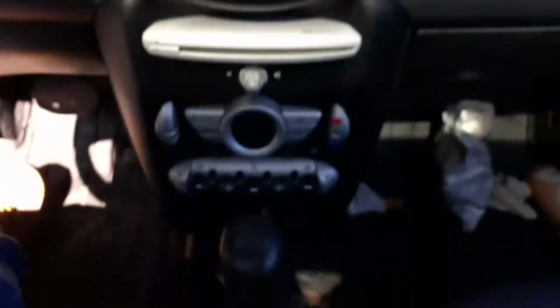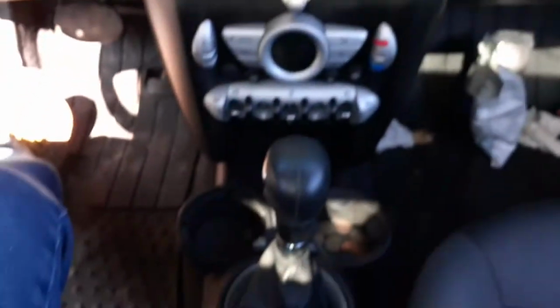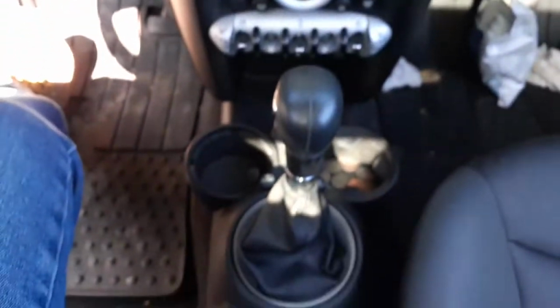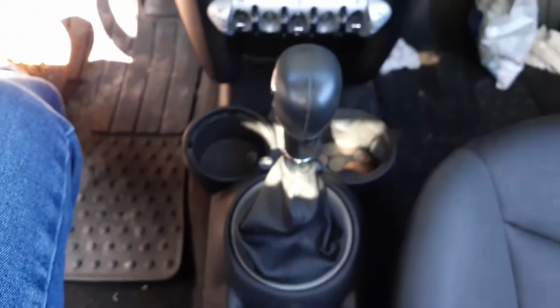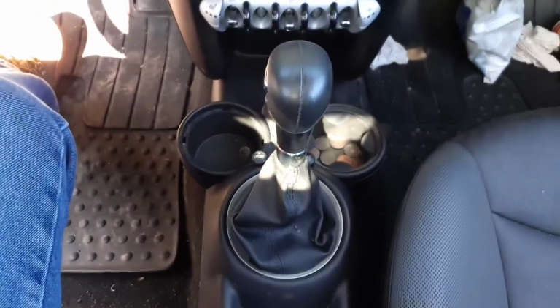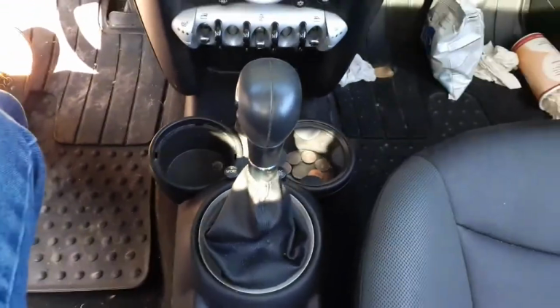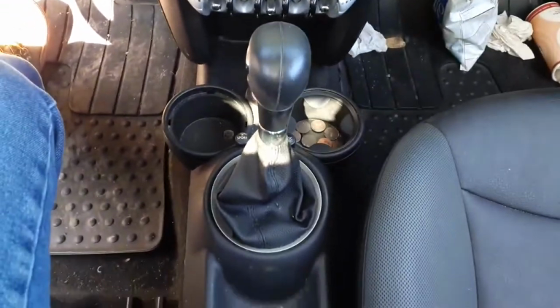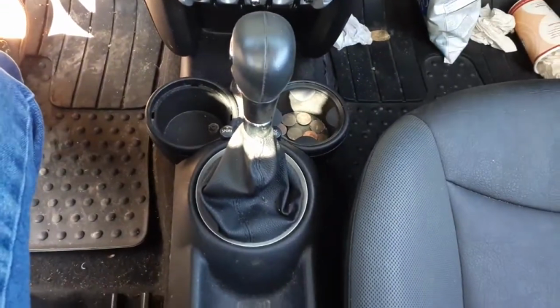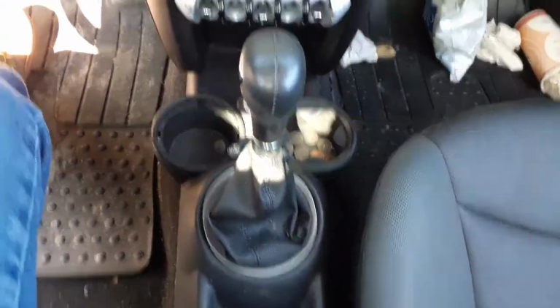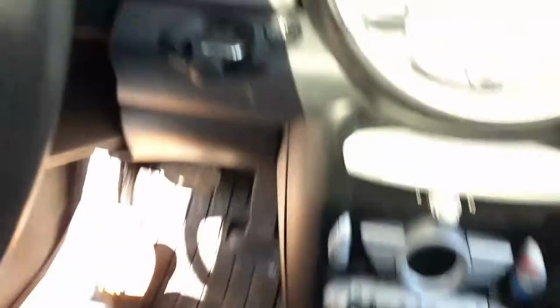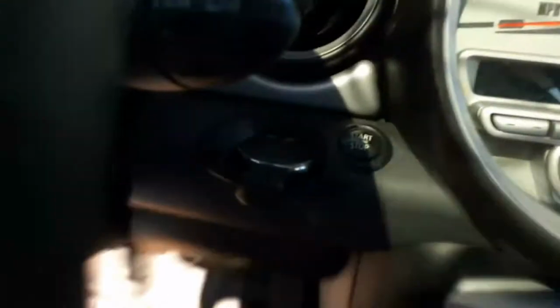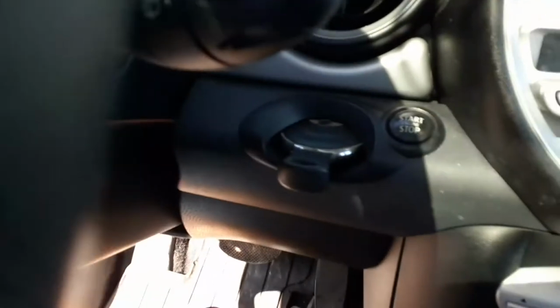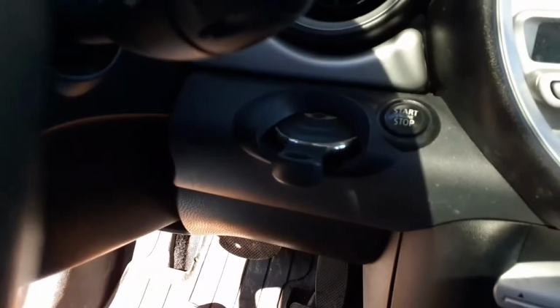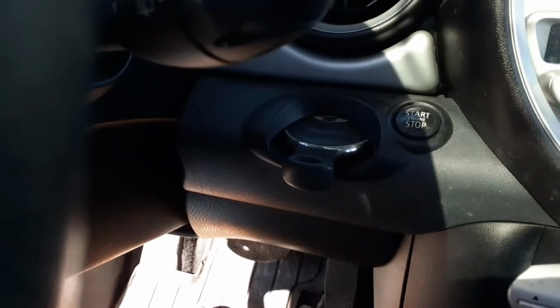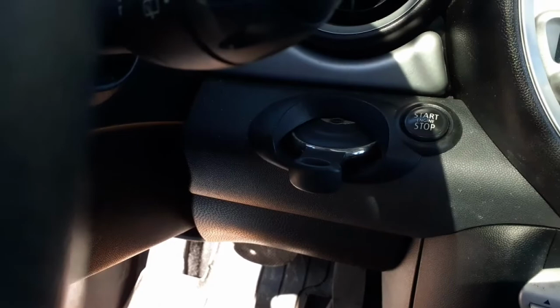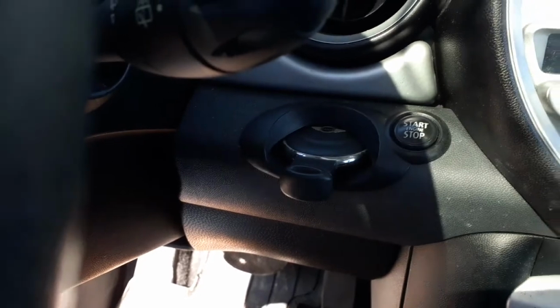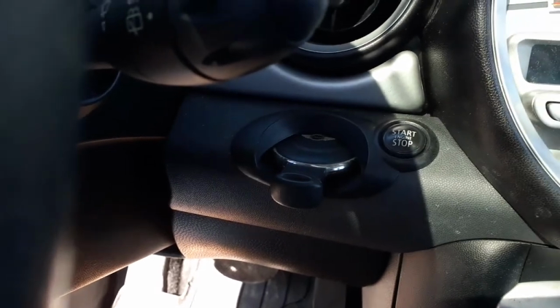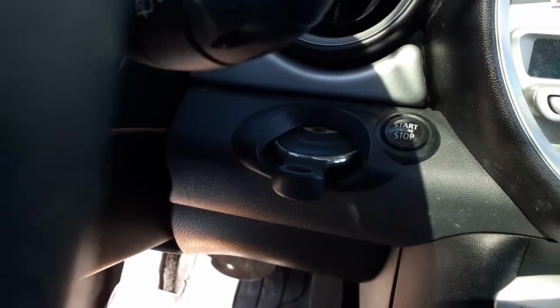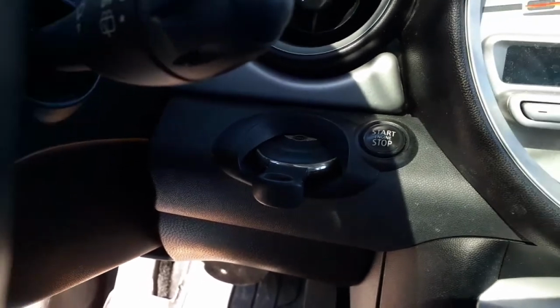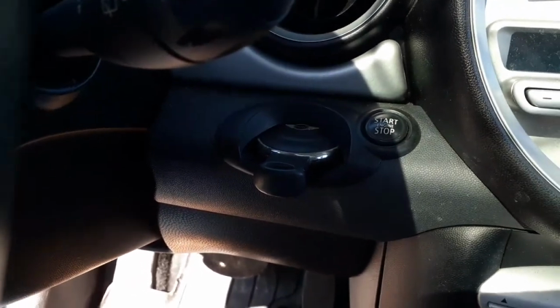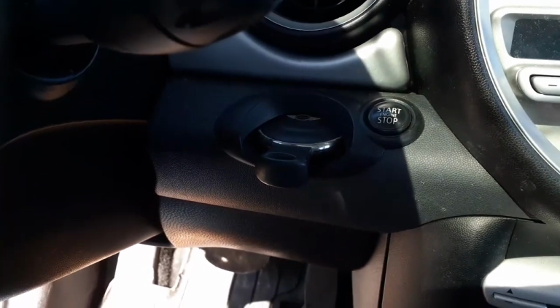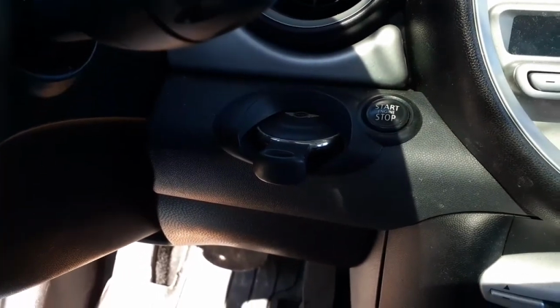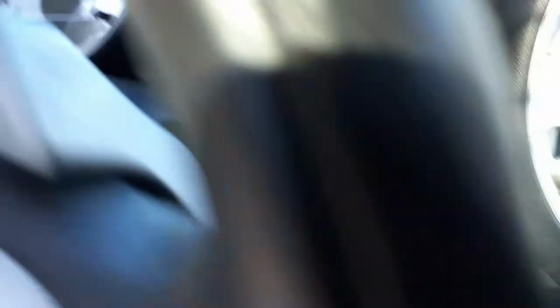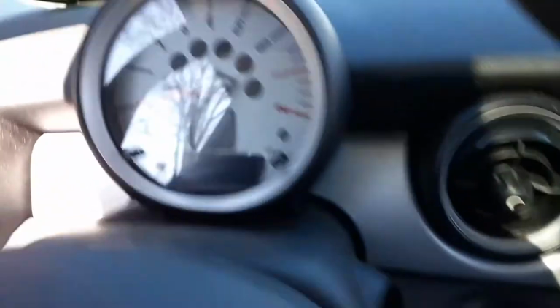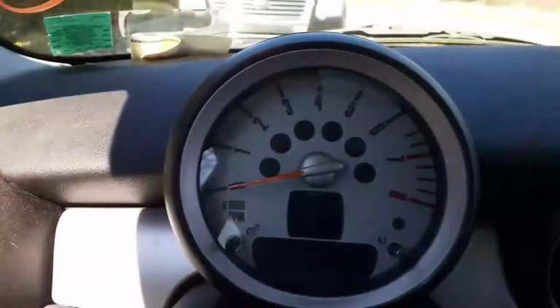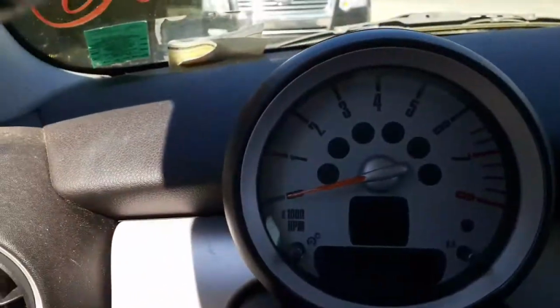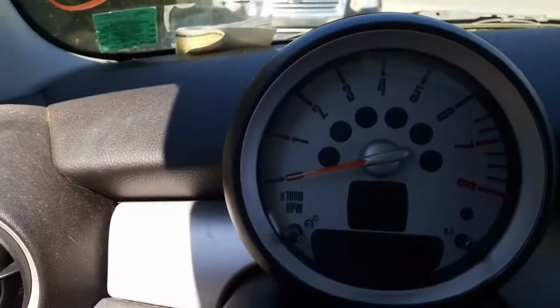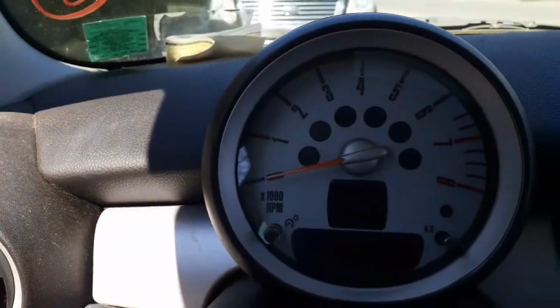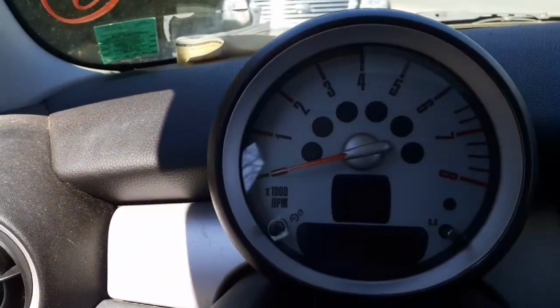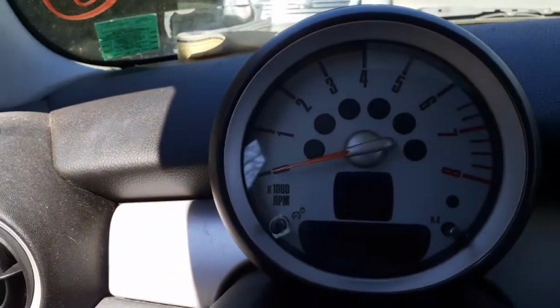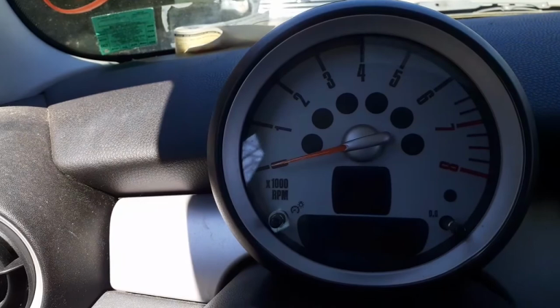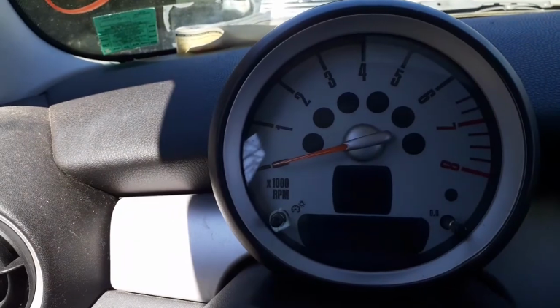You've got a good shifter. Back seat — same thing. There's your push button start. There's the tach — it's all good.